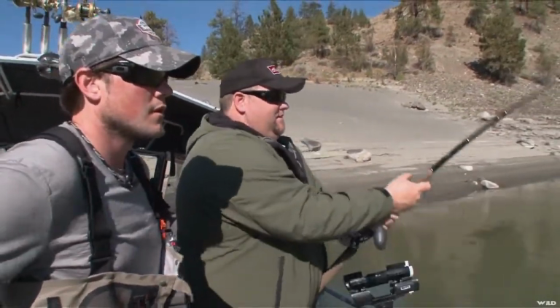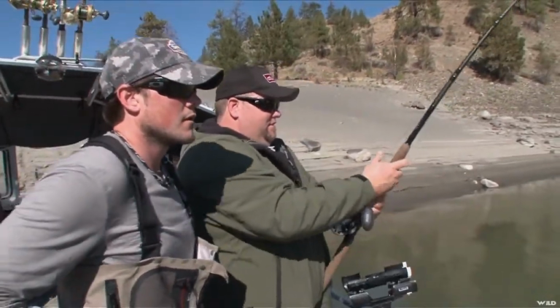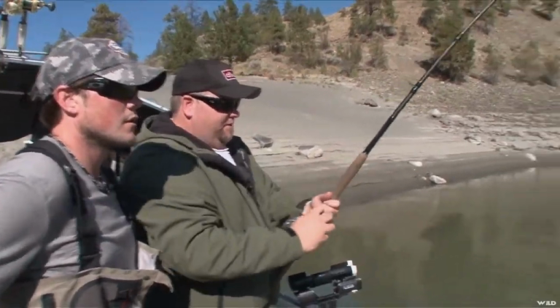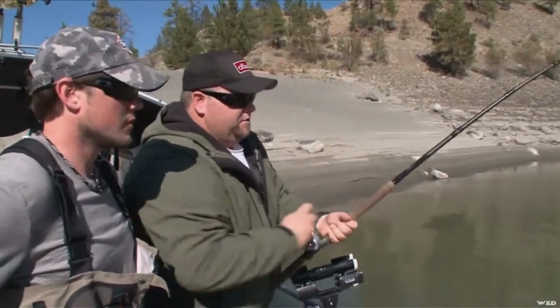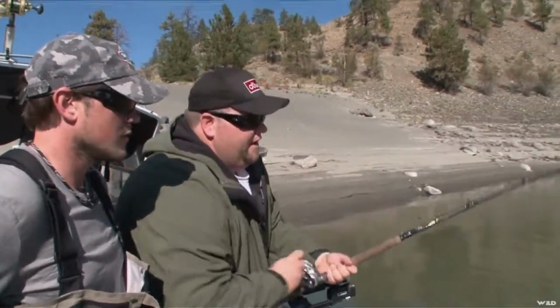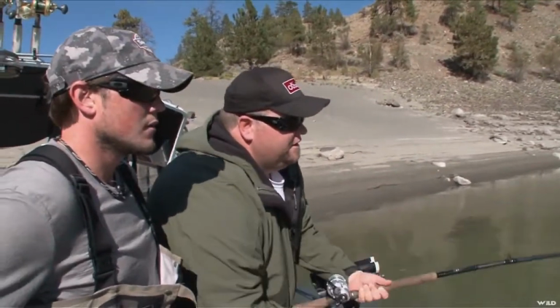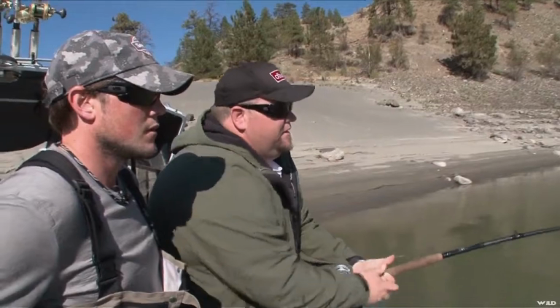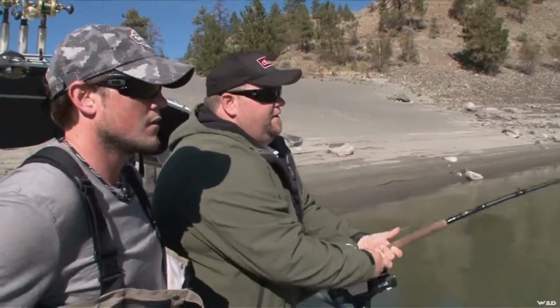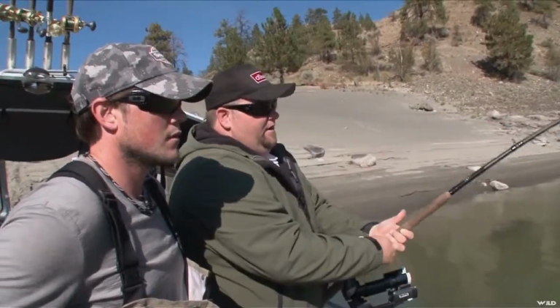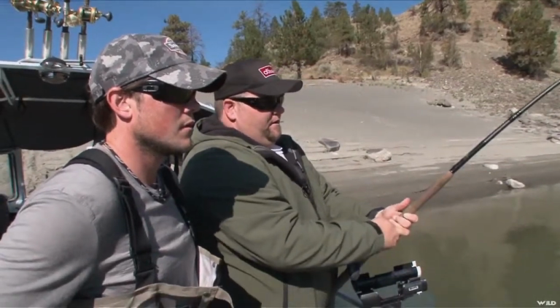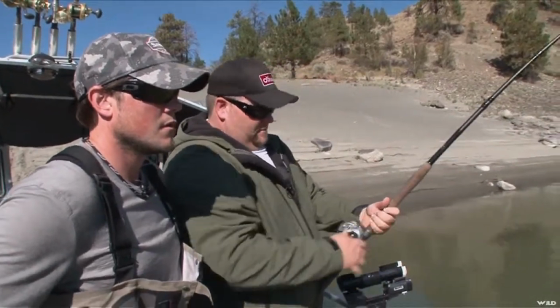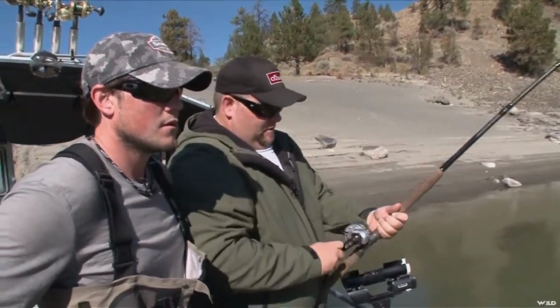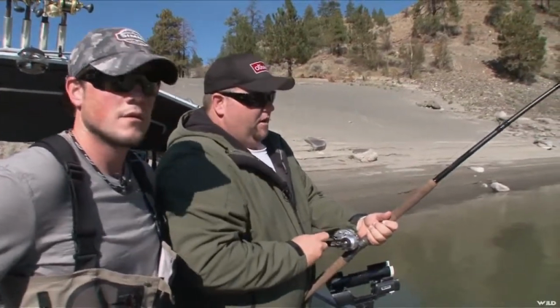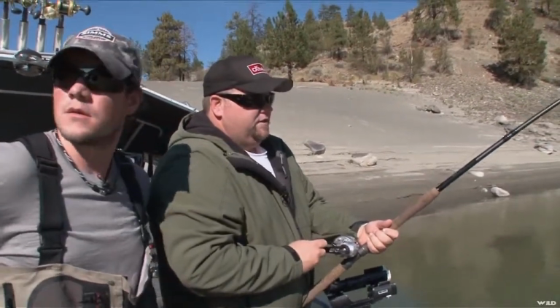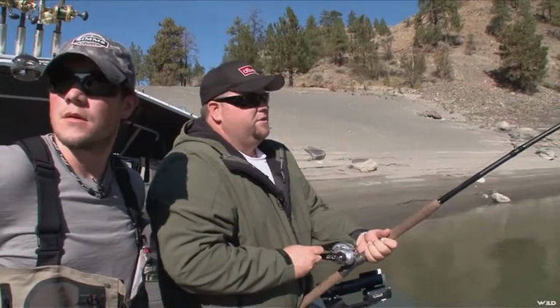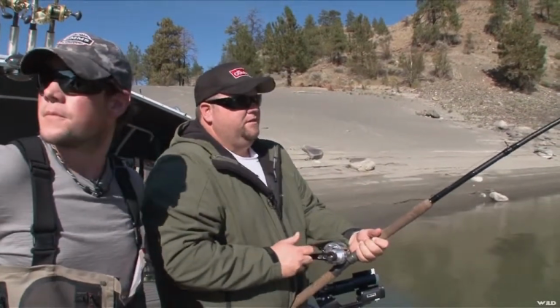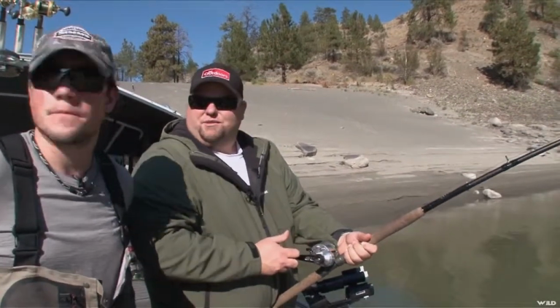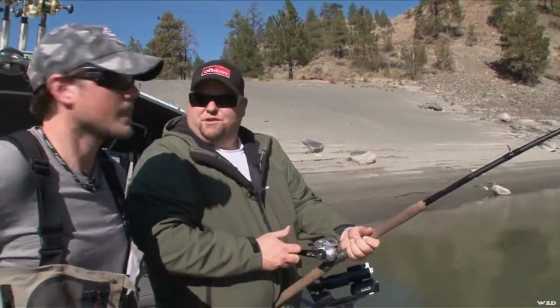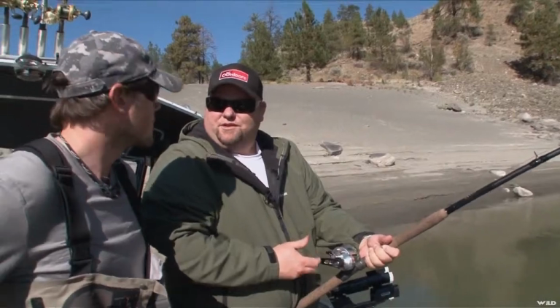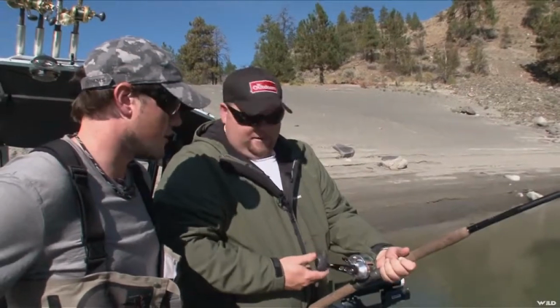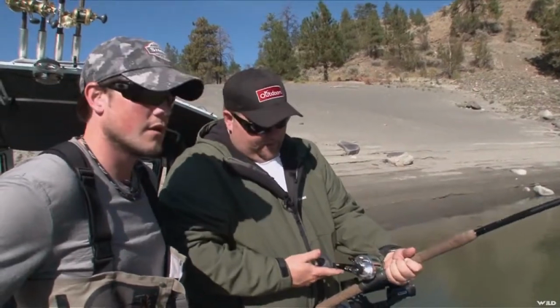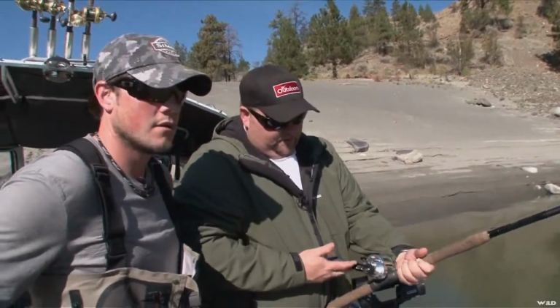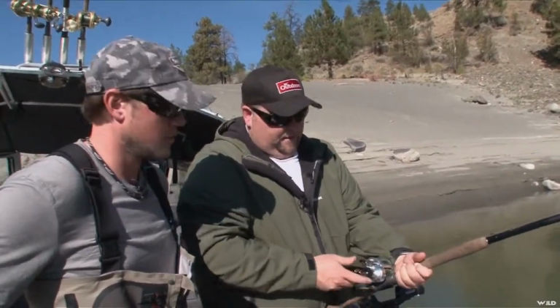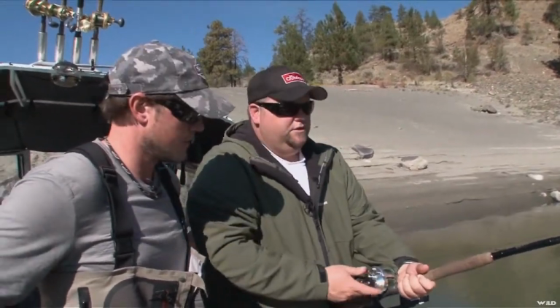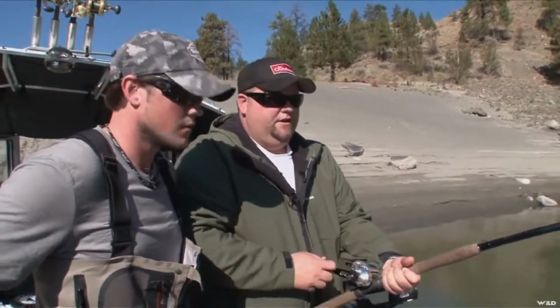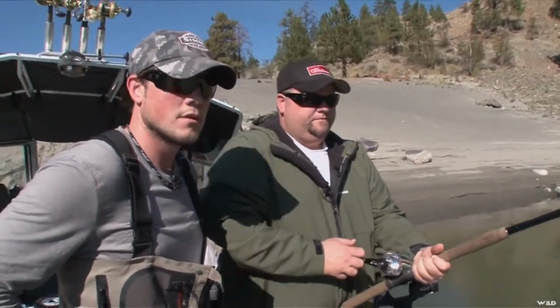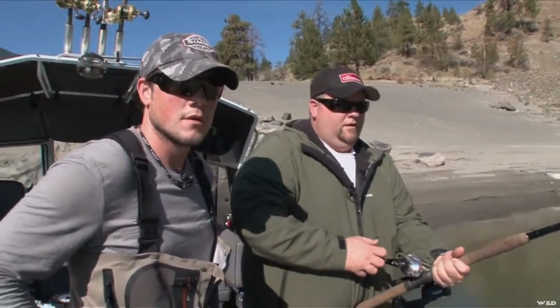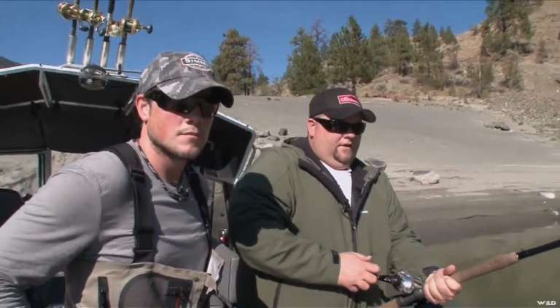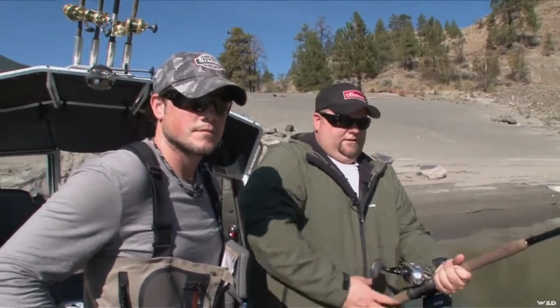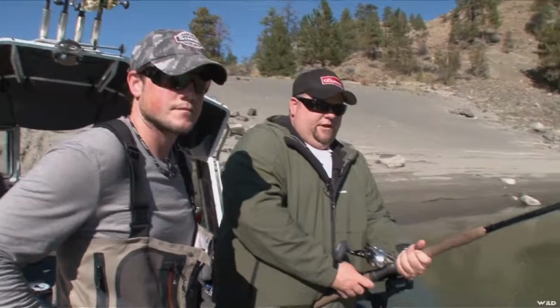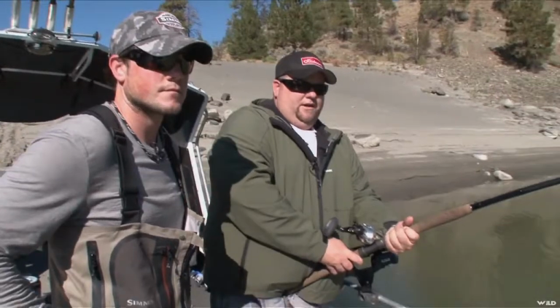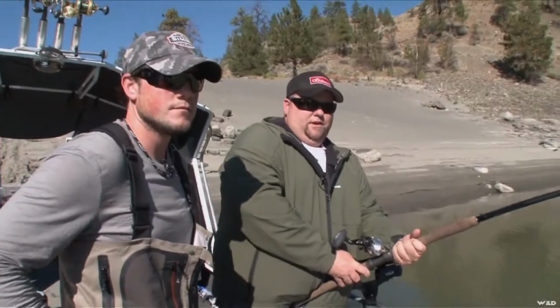We've got these new Benthos reels we're trying out, and they kind of designed them for bottom fish out in the ocean, but they're actually really good sturgeon reels. They are — they've done a great job of them. They've got the high-low speed on them, and they've got a great drag system on them.